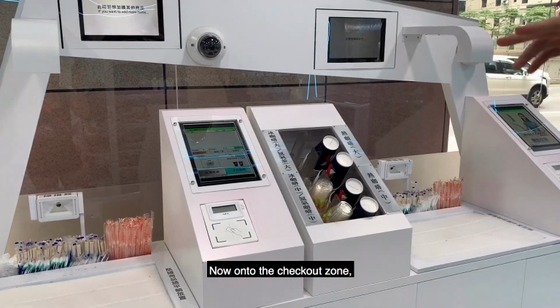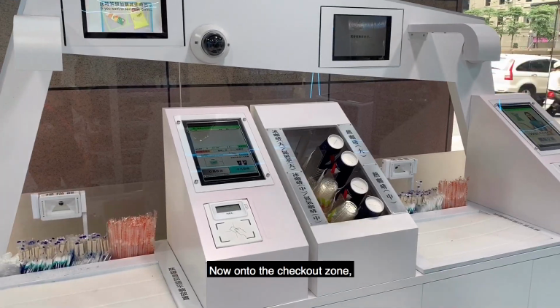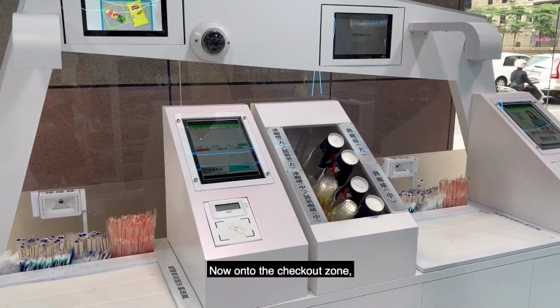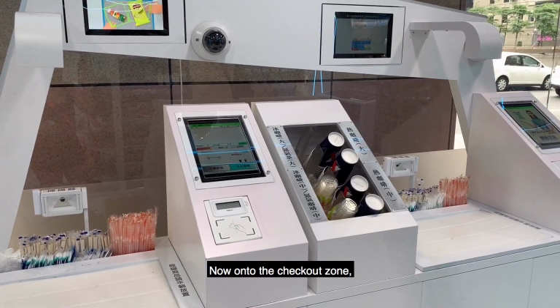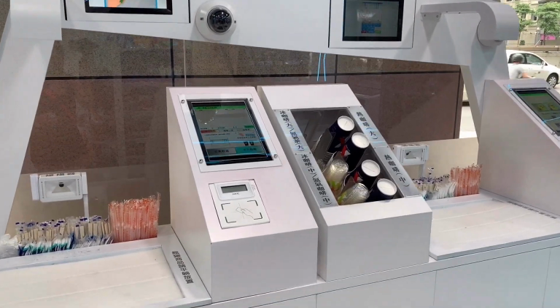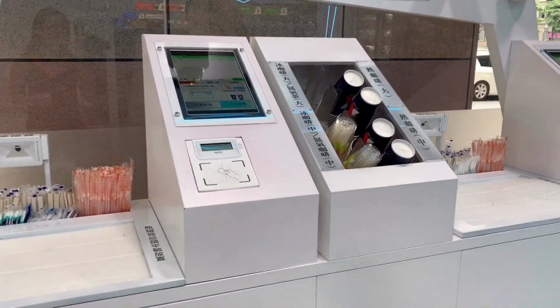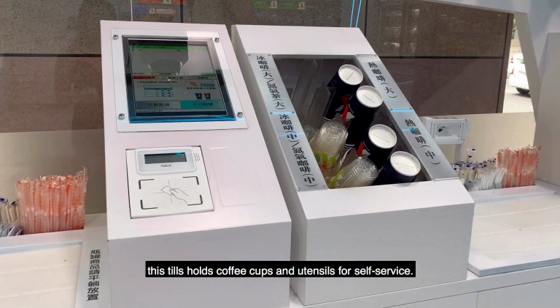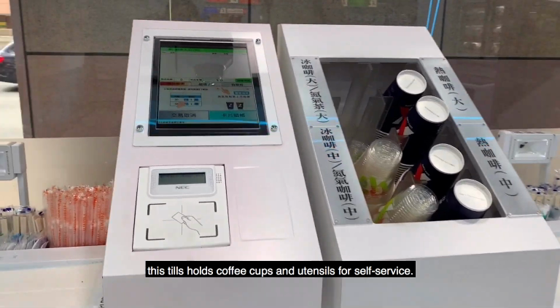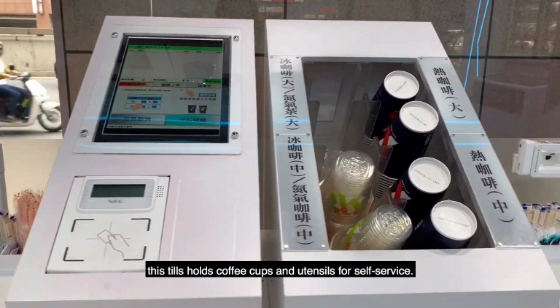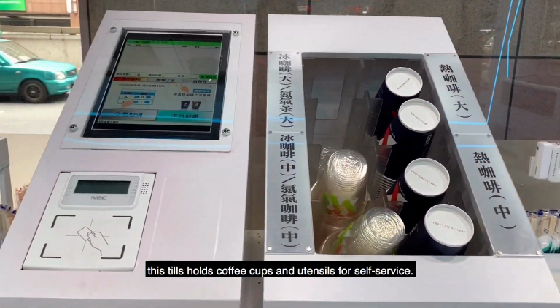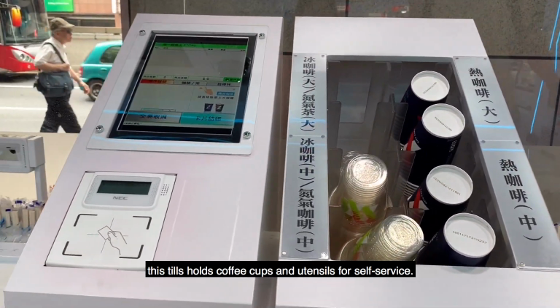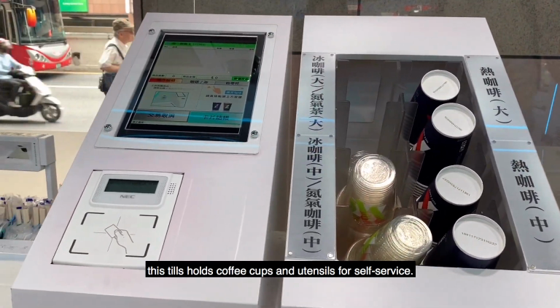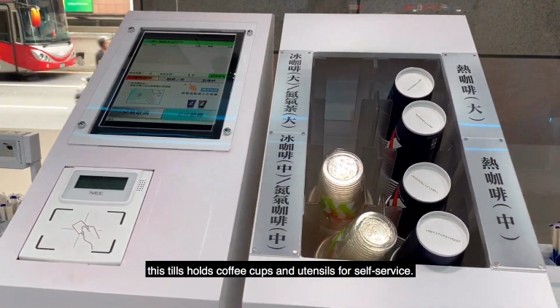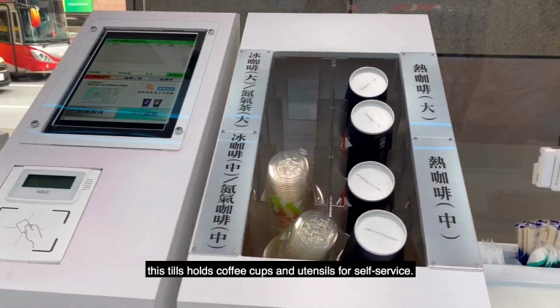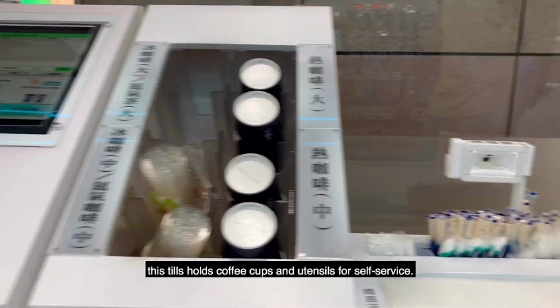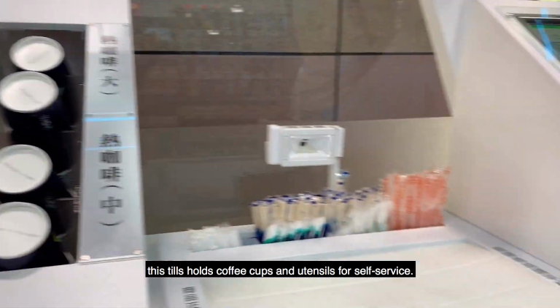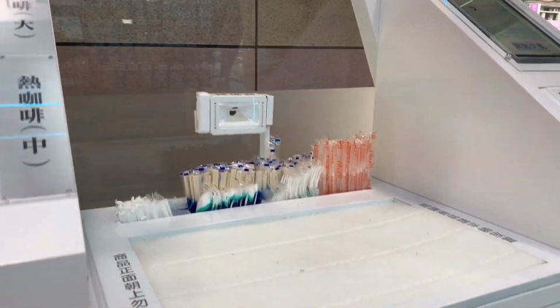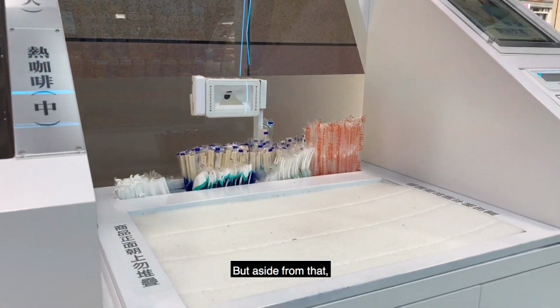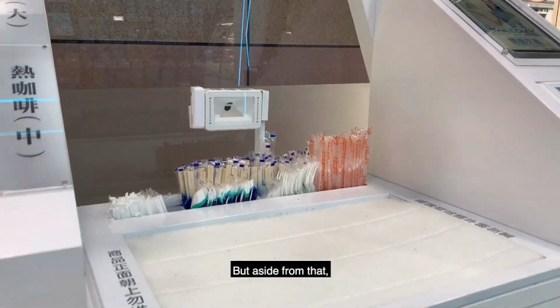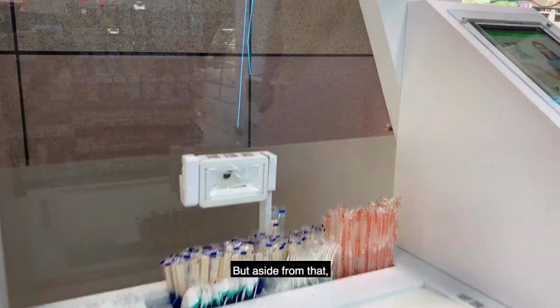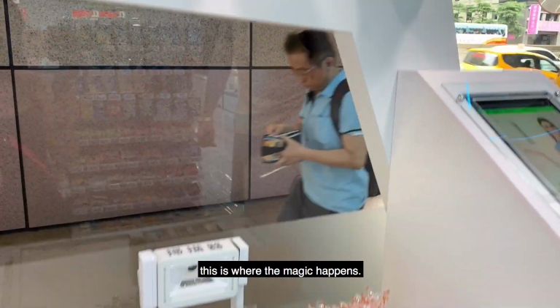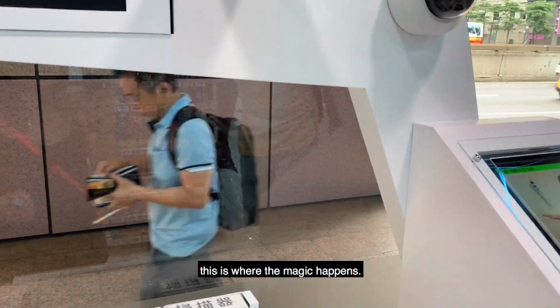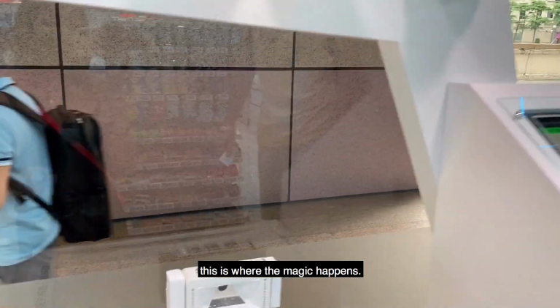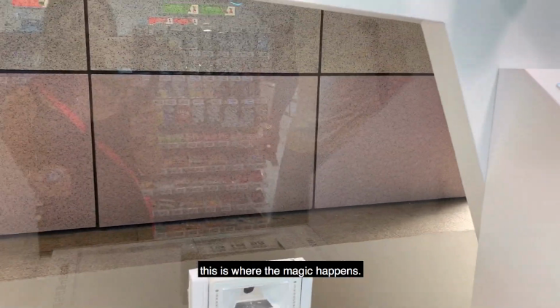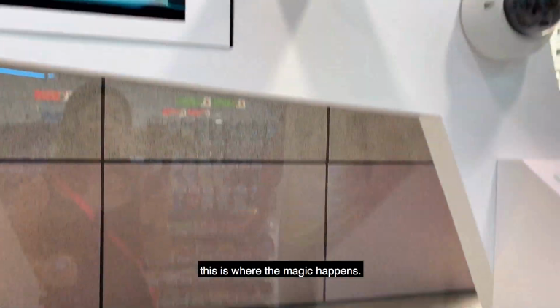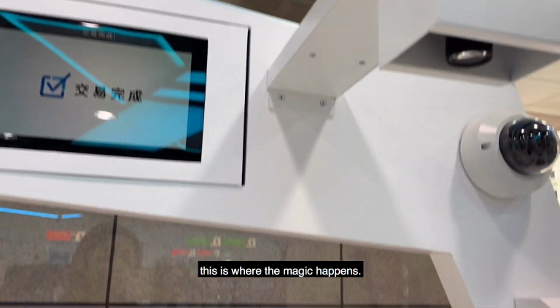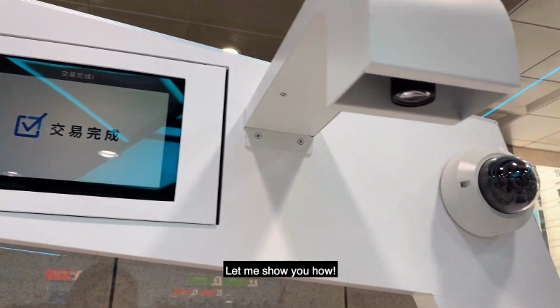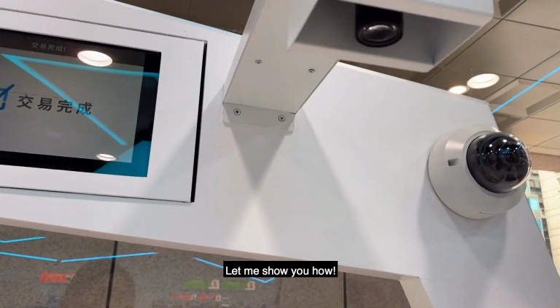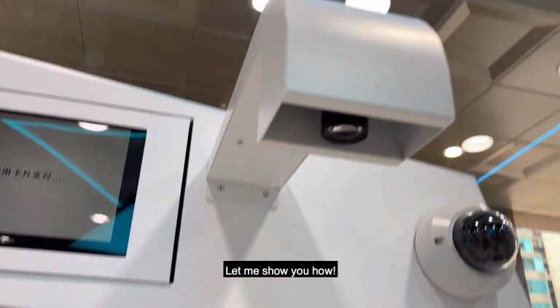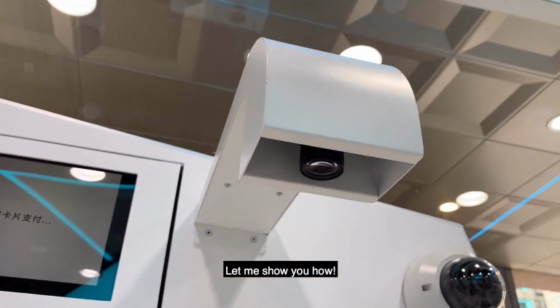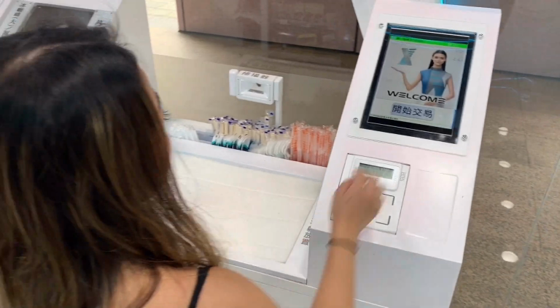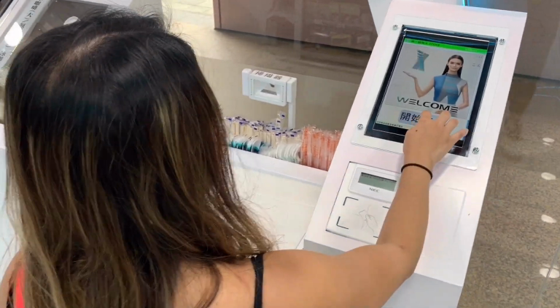Now onto the checkout zone. This tool holds coffee cups and utensils for self-service. But aside from that, this is where the magic happens. Let me show you how.